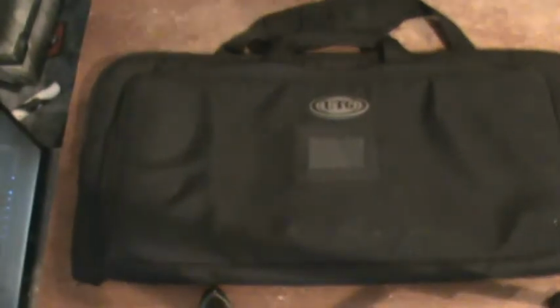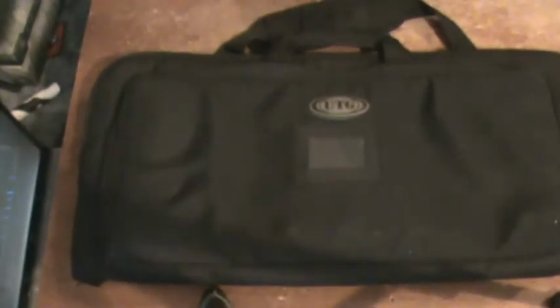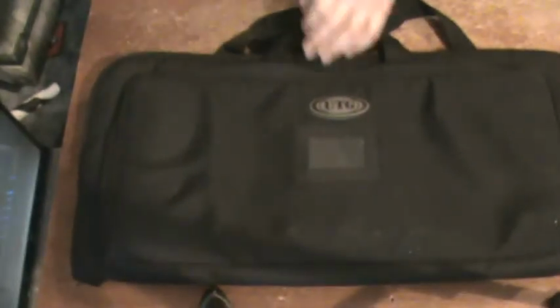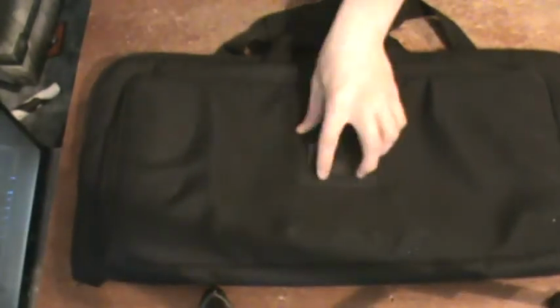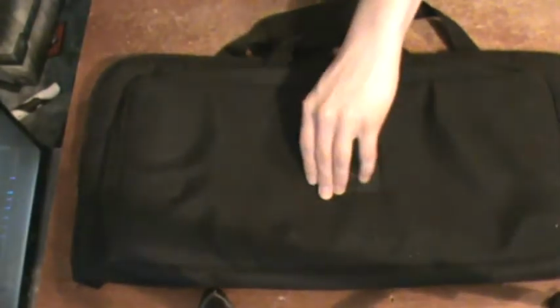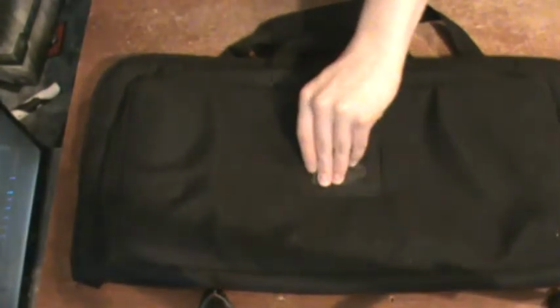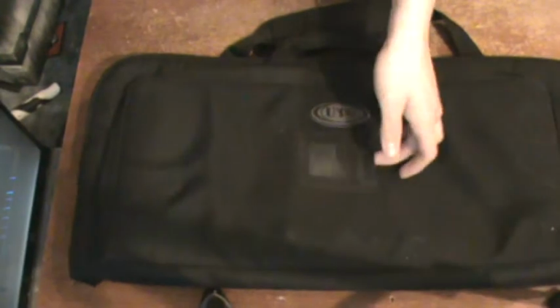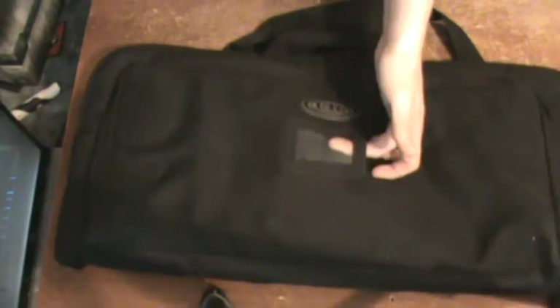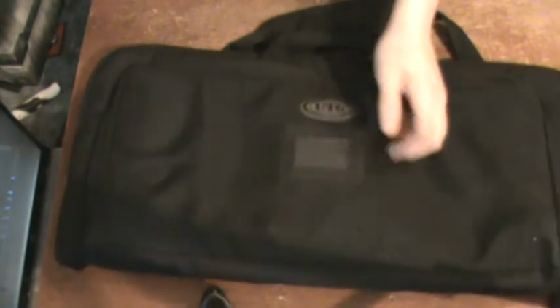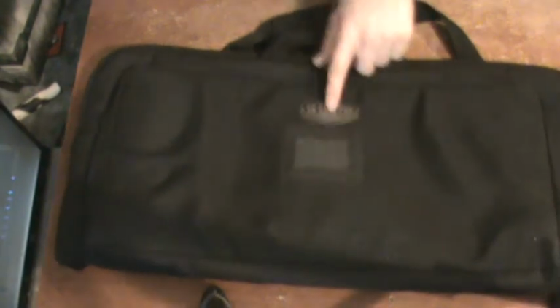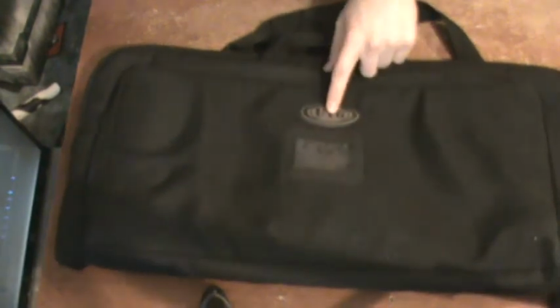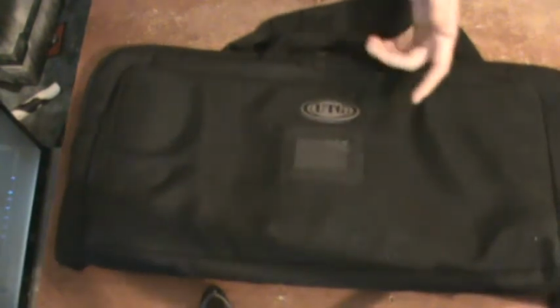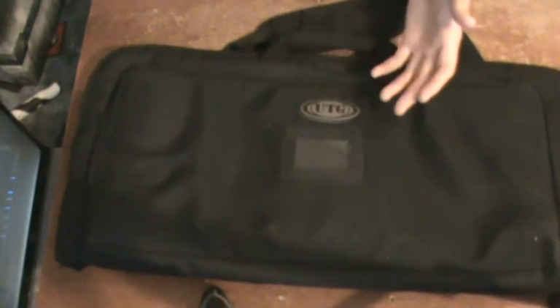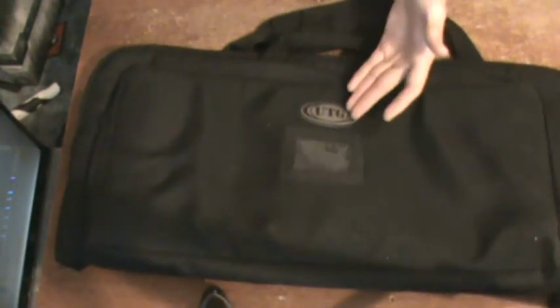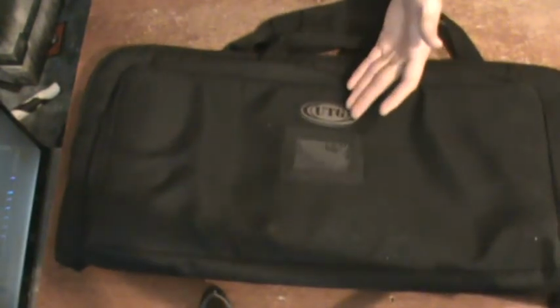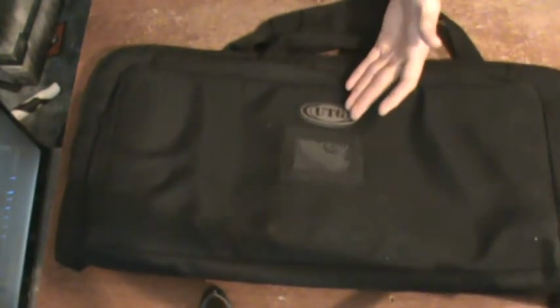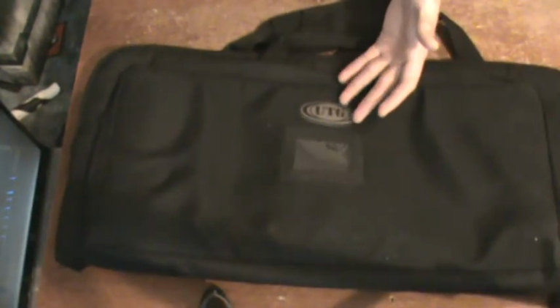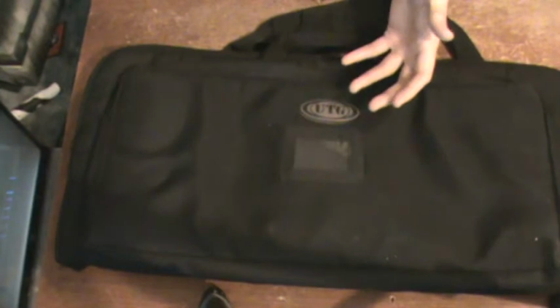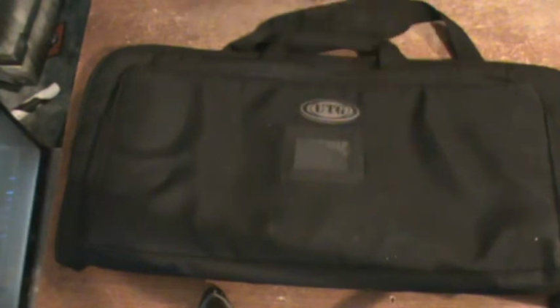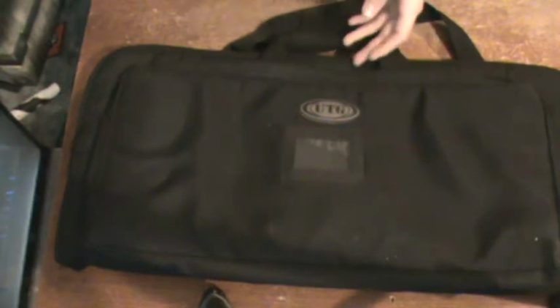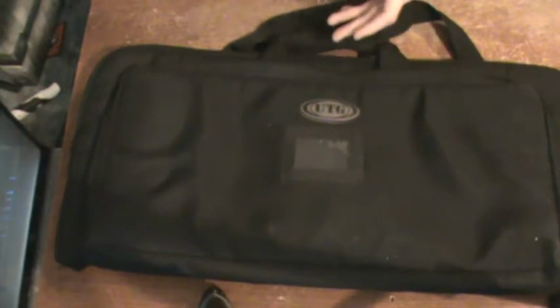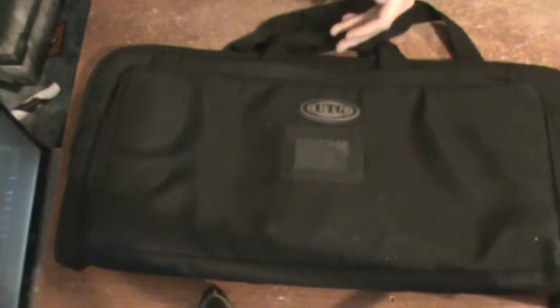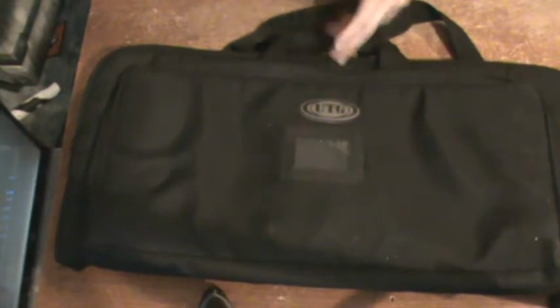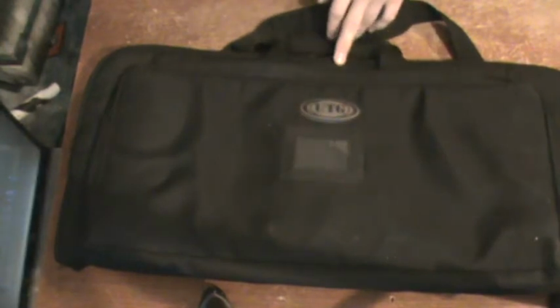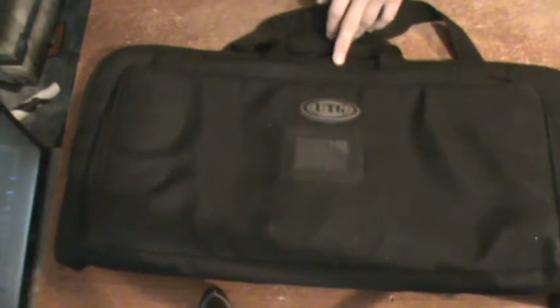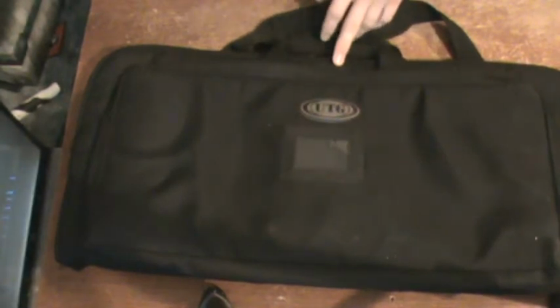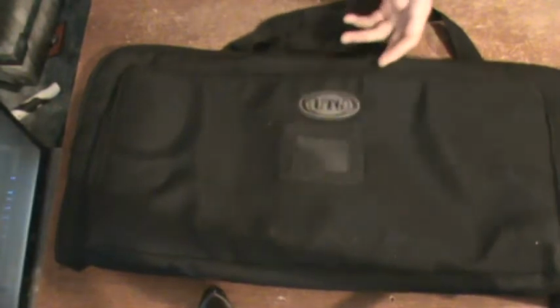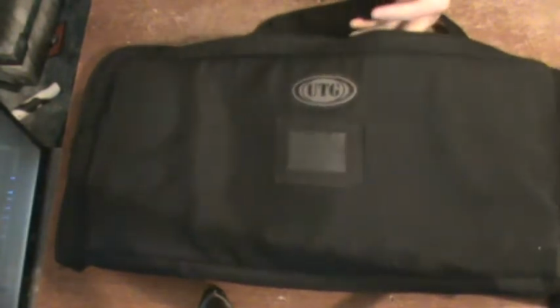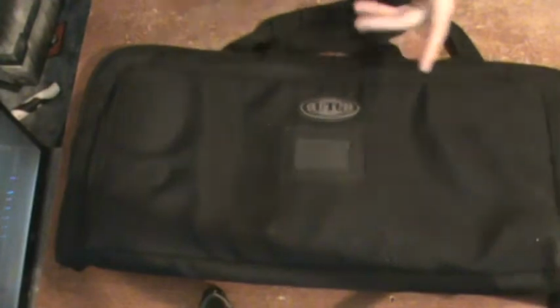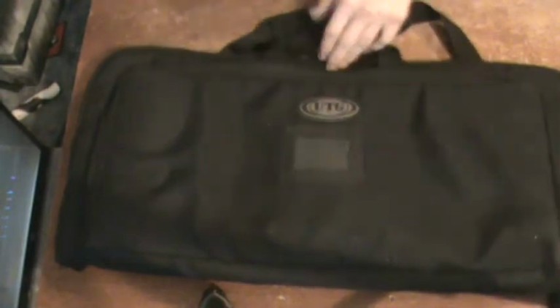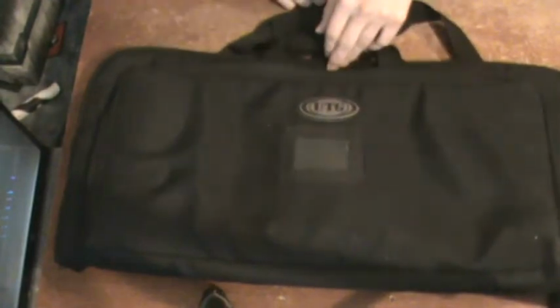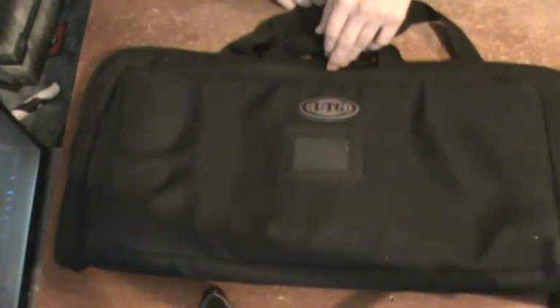When it's all black, you have your little ID window here, and then the UTG branding. A lot of people don't understand or know that that's a gun-related brand. Besides that, it kind of looks like a weird bookcase, so it's pretty discreet.